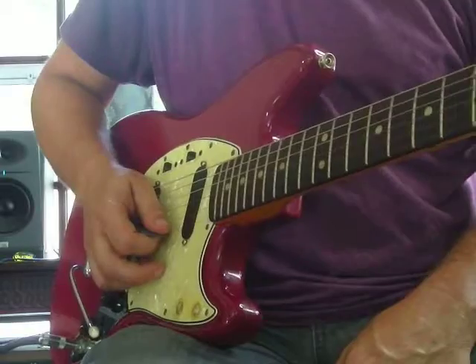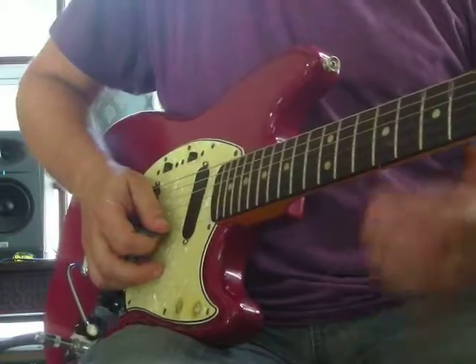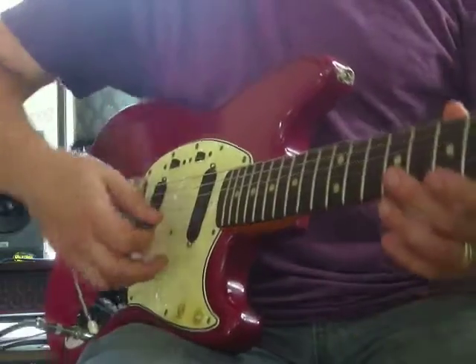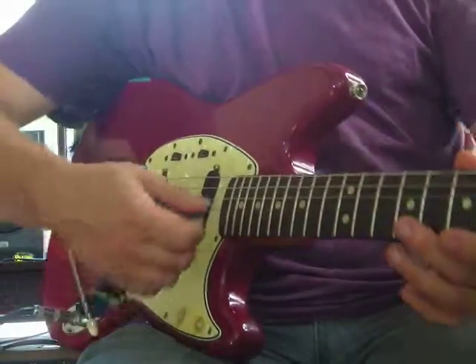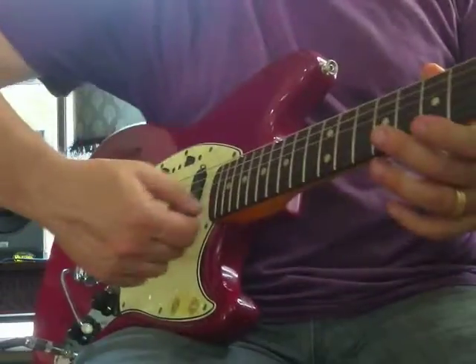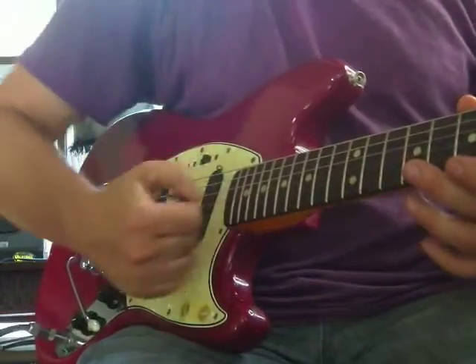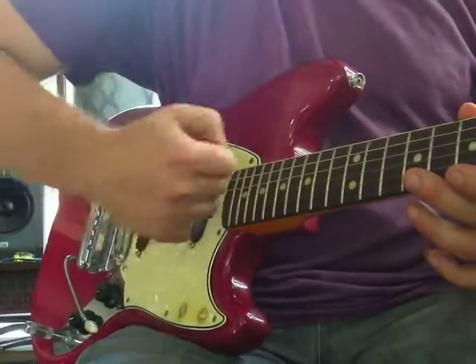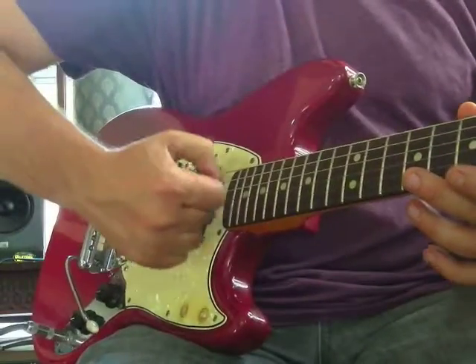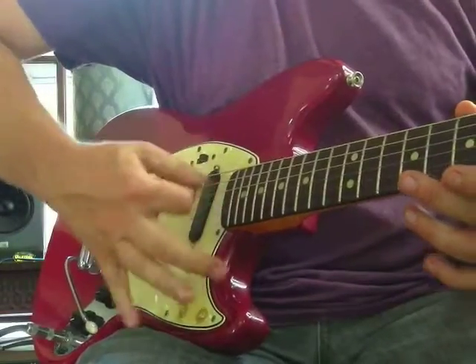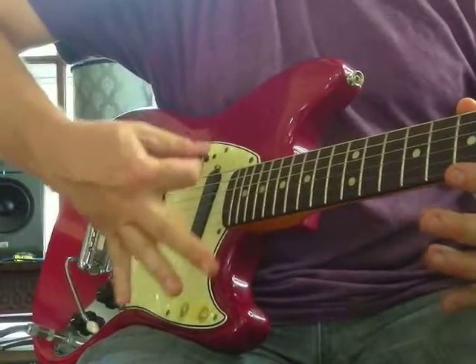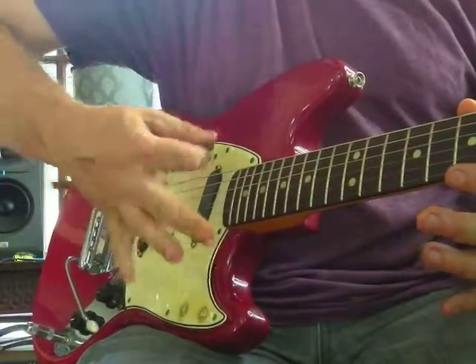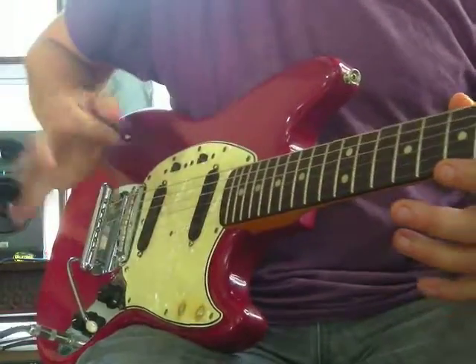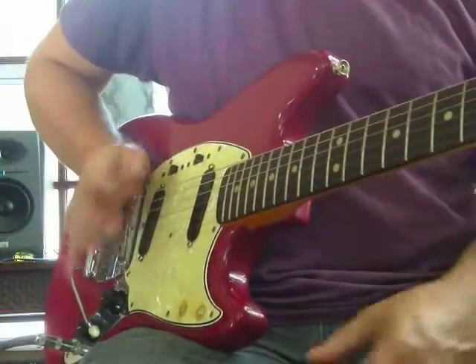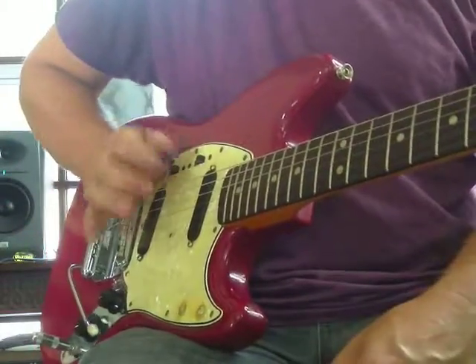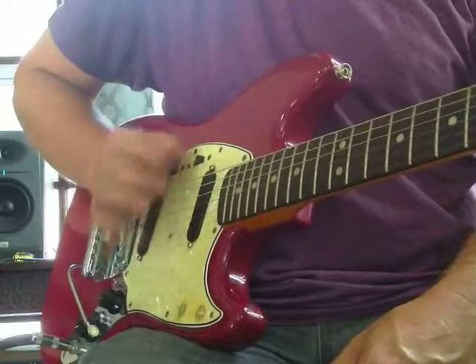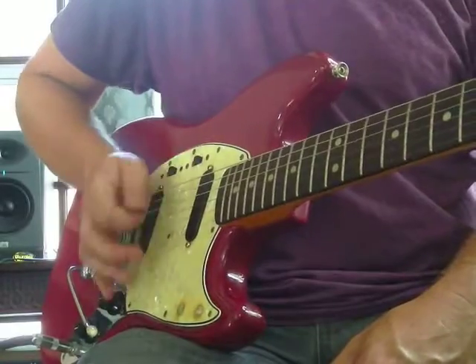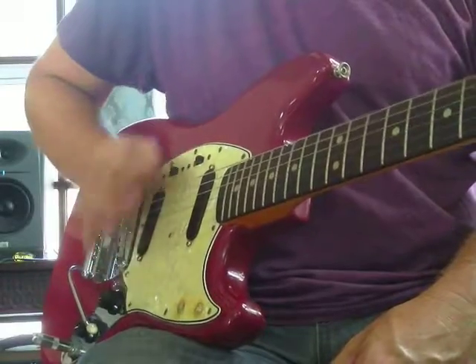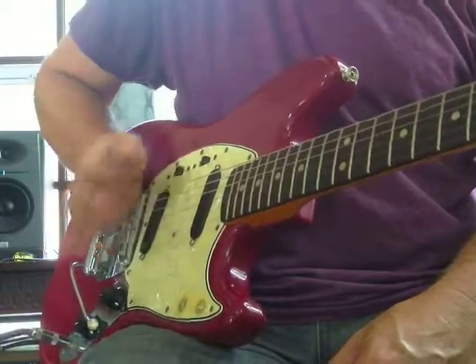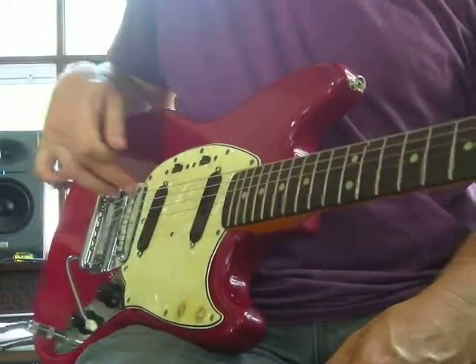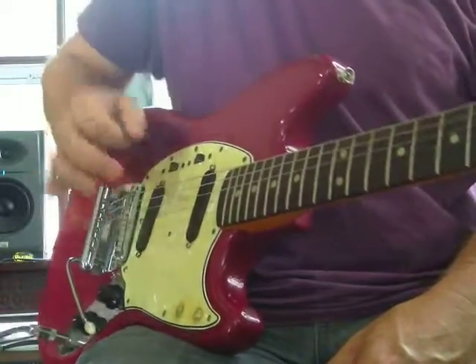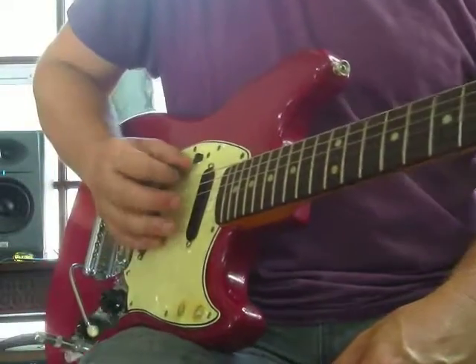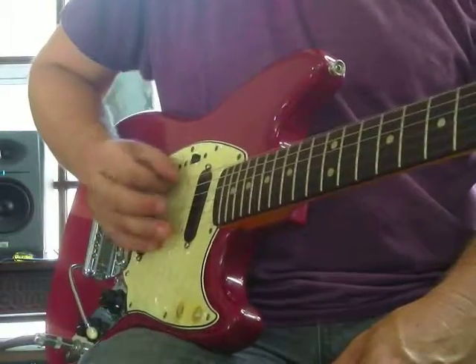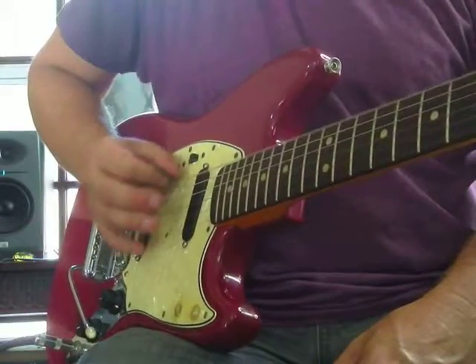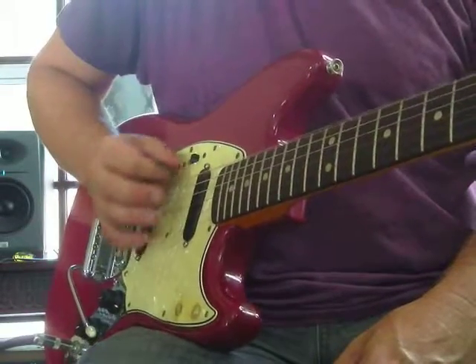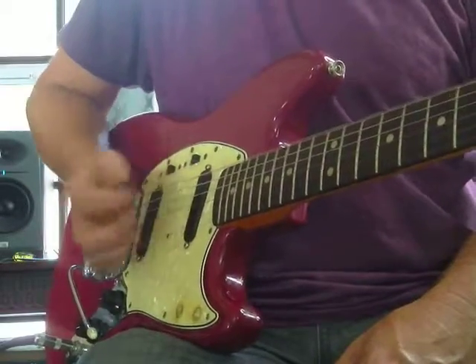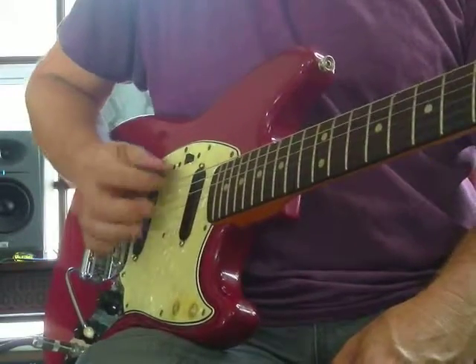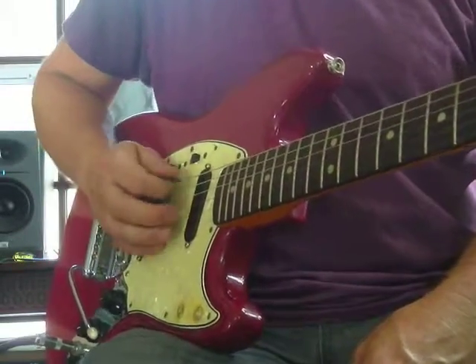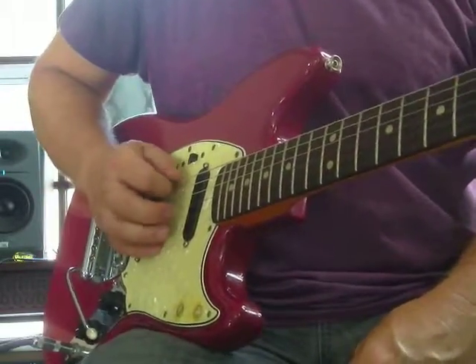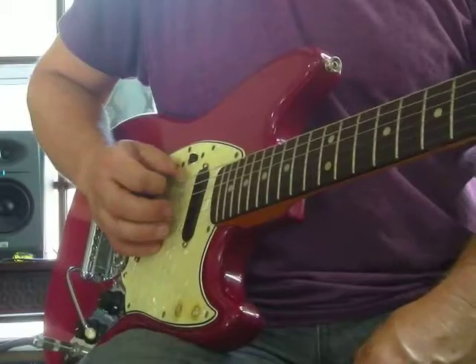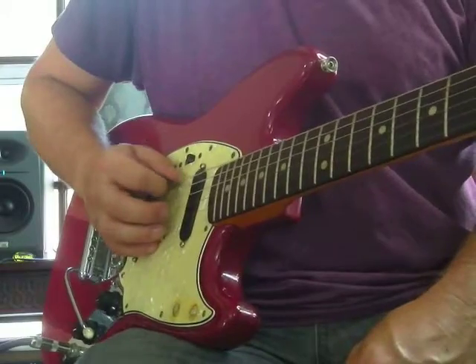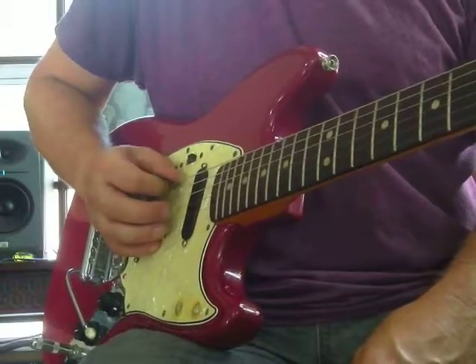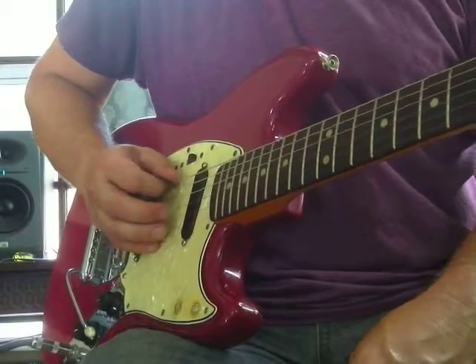It kind of takes the weight off your arm, so you're not having to use your shoulder to hold your hand in place. You get to just let your weight sit on that bridge, and it helps you relax so you can play longer and faster.